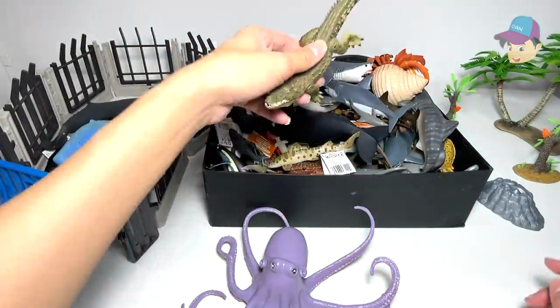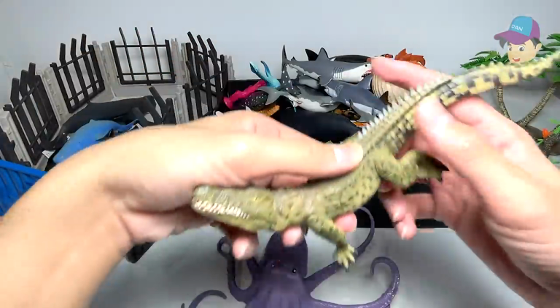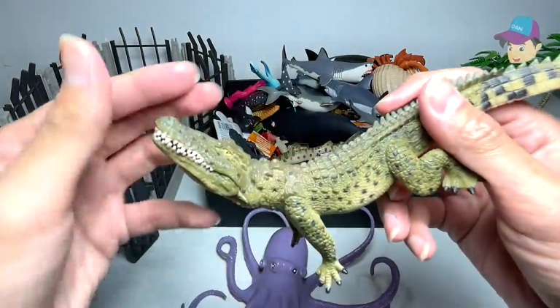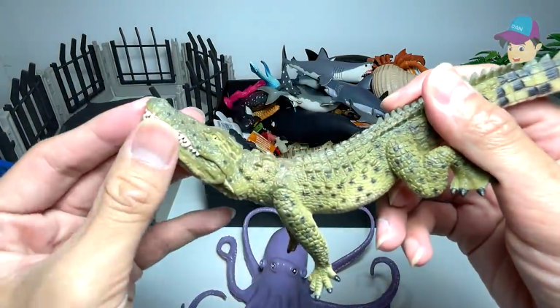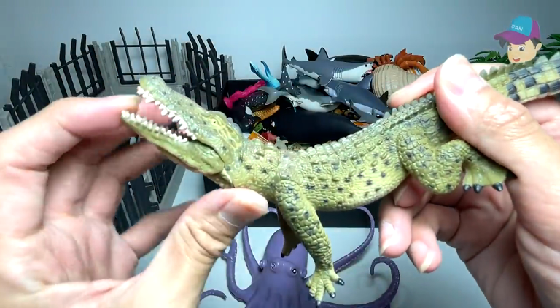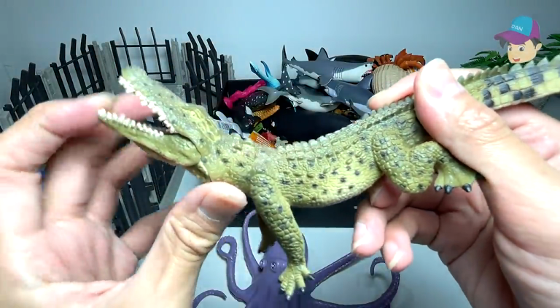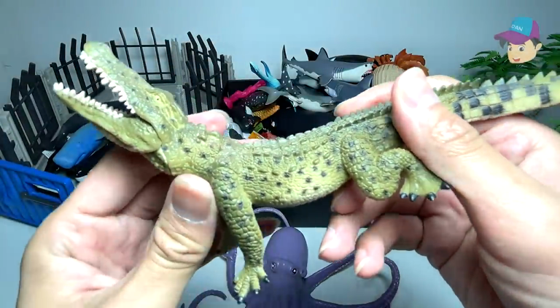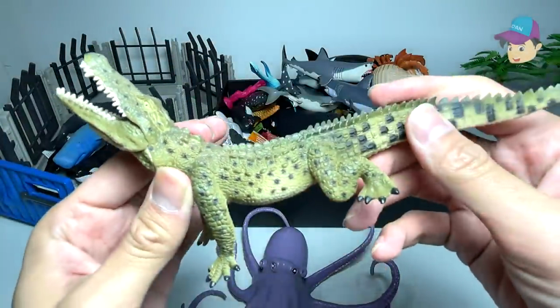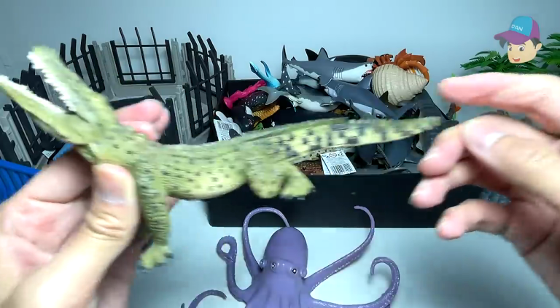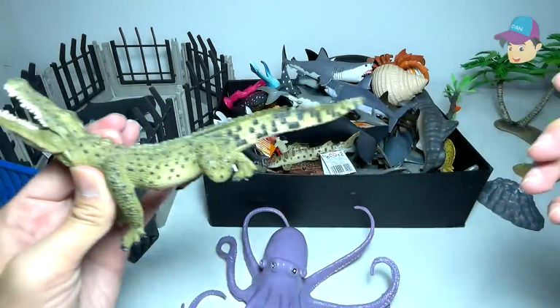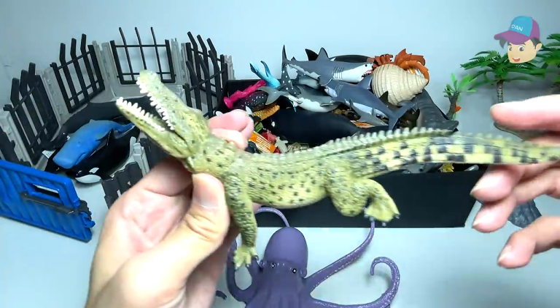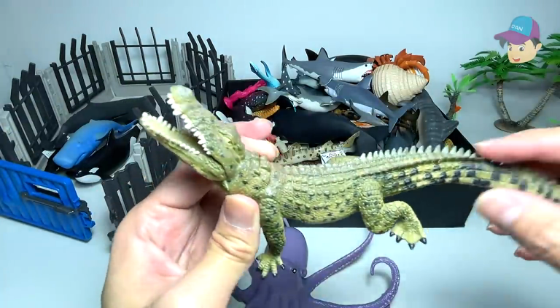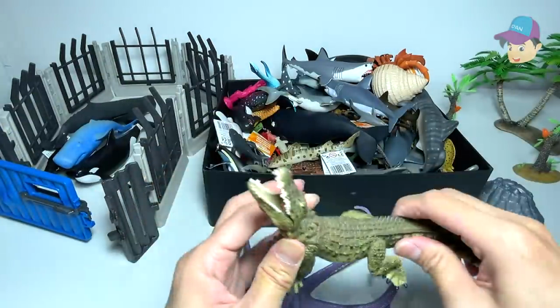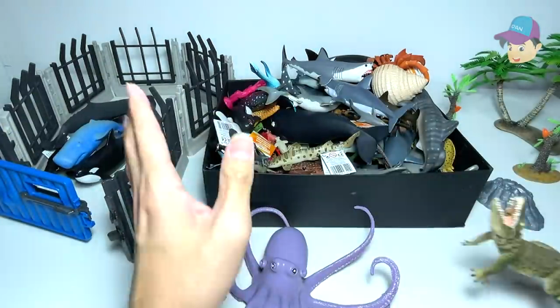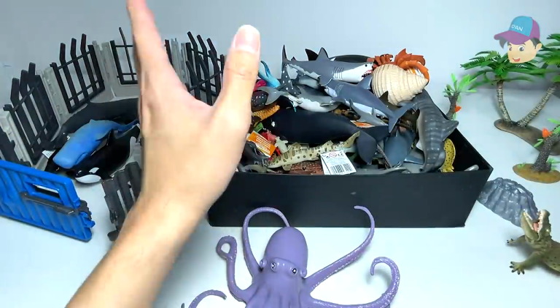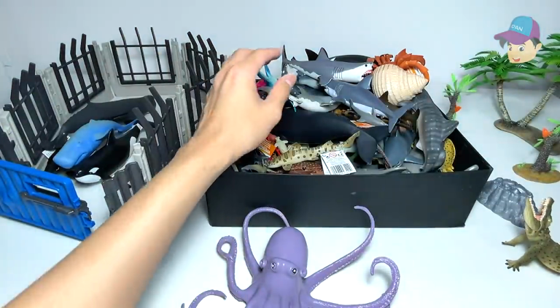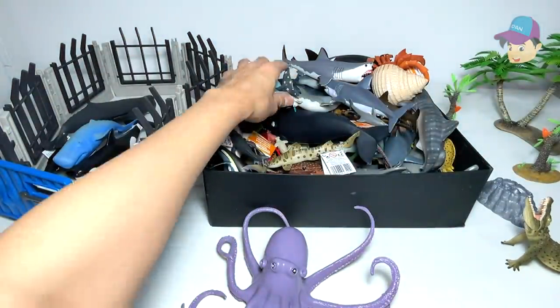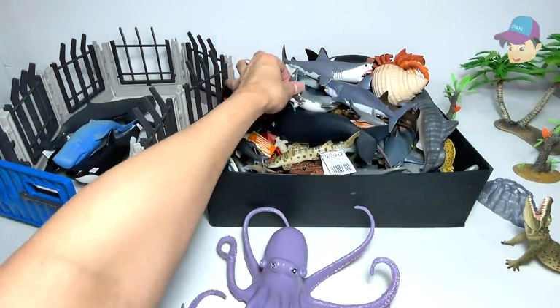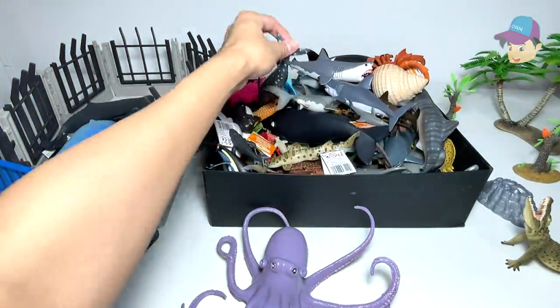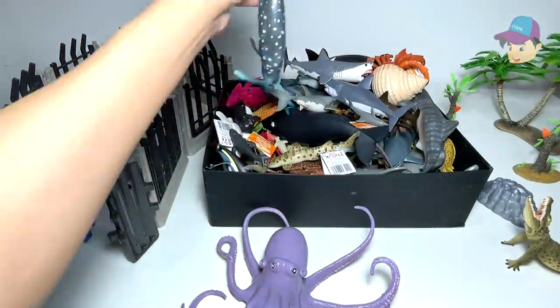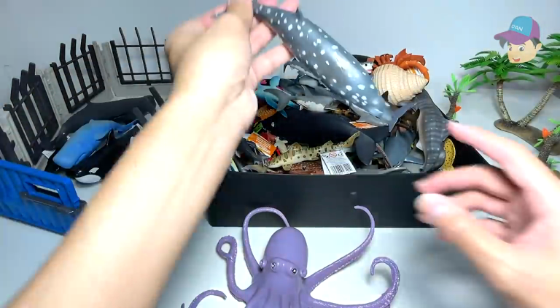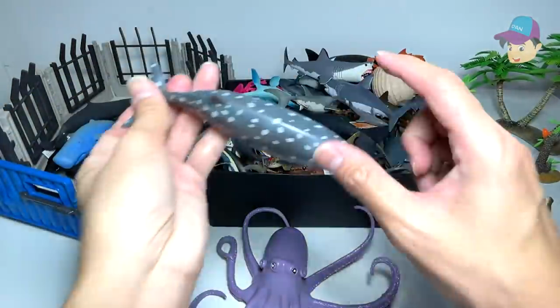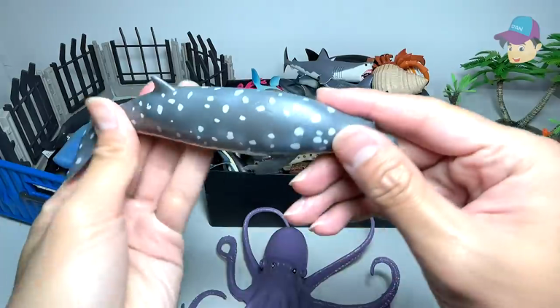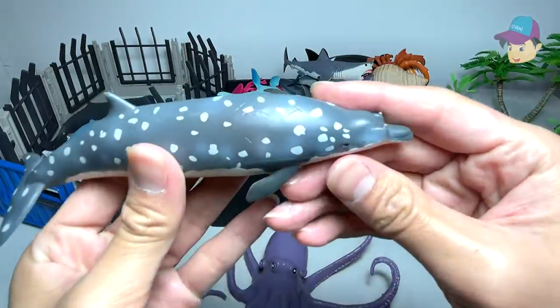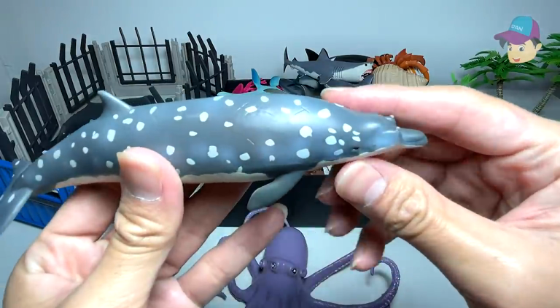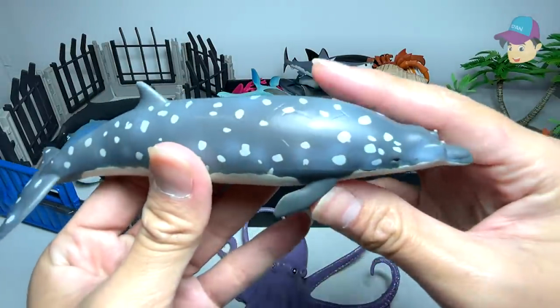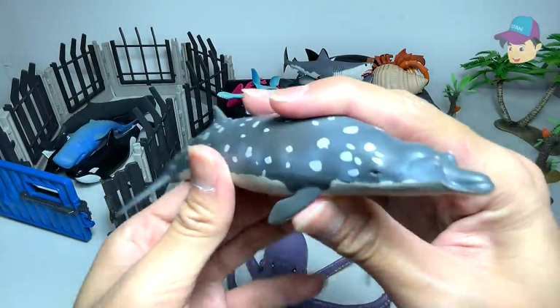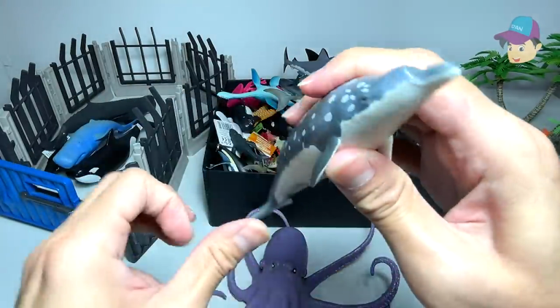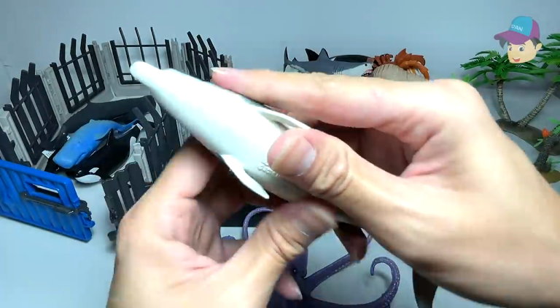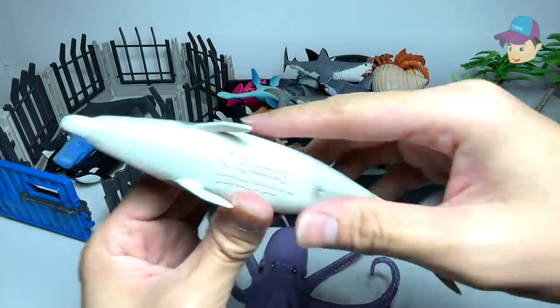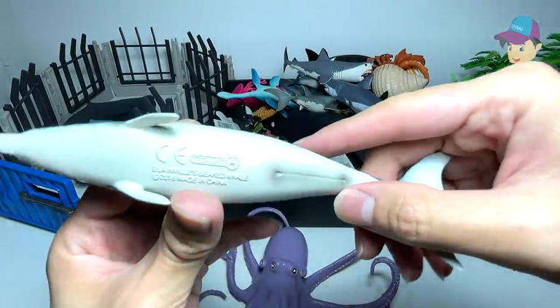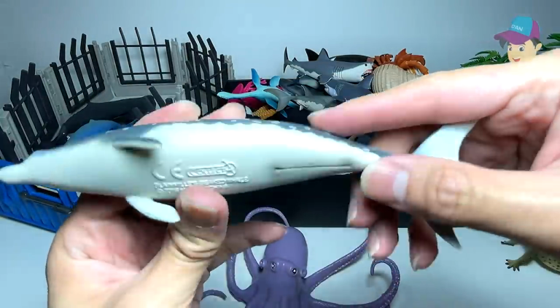We have a crocodile right over here. Are you guys able to tell me what type of crocodile this is? This is a Blainville's beaked whale.